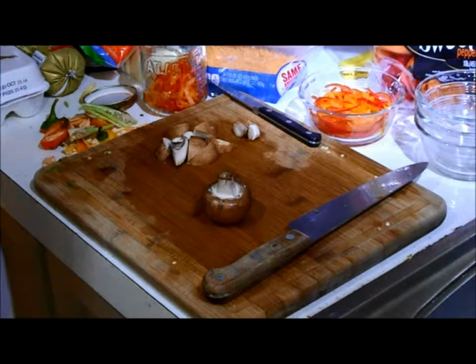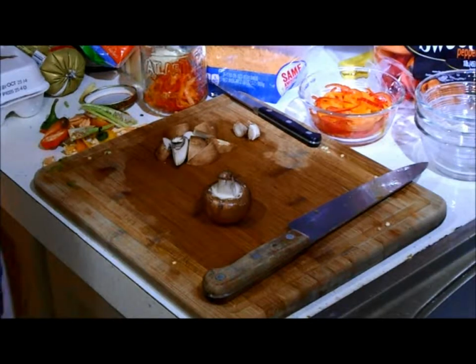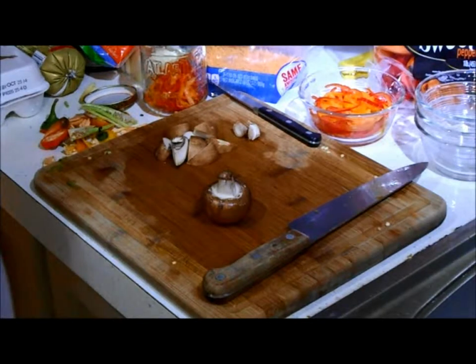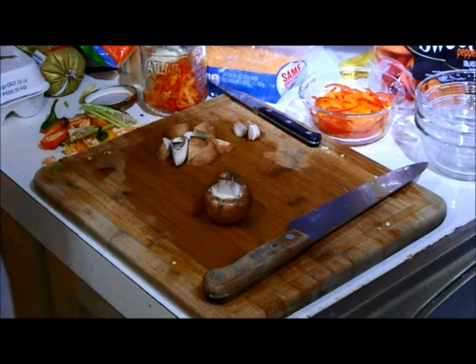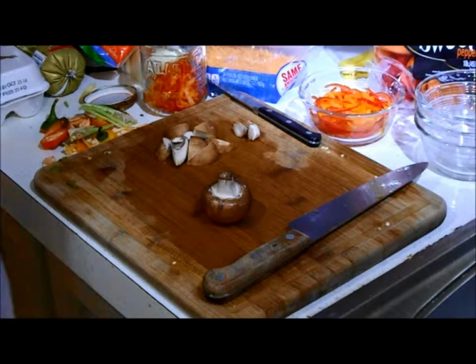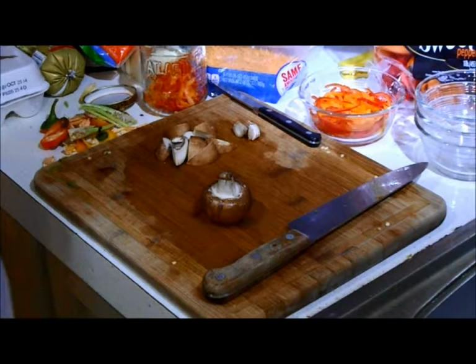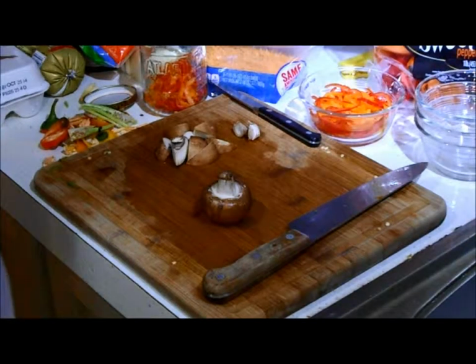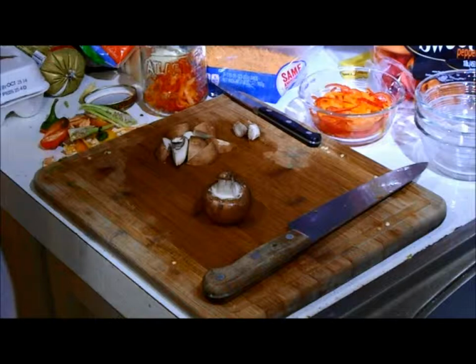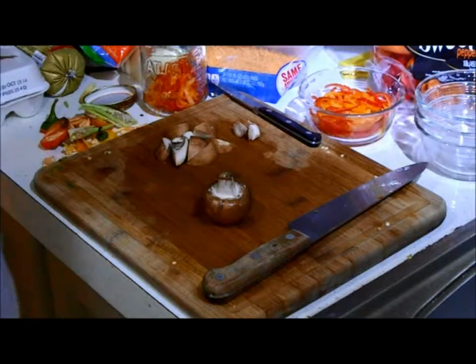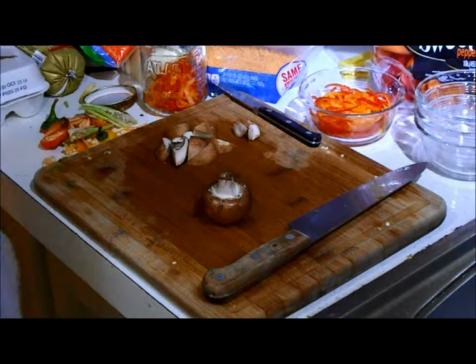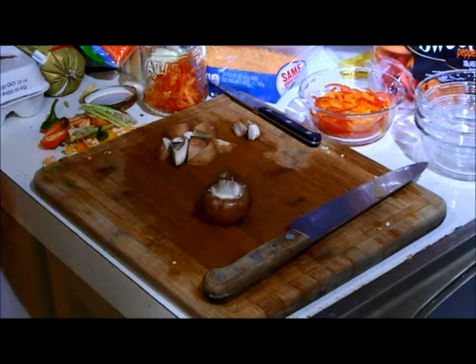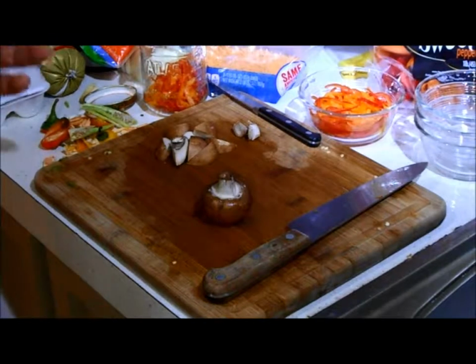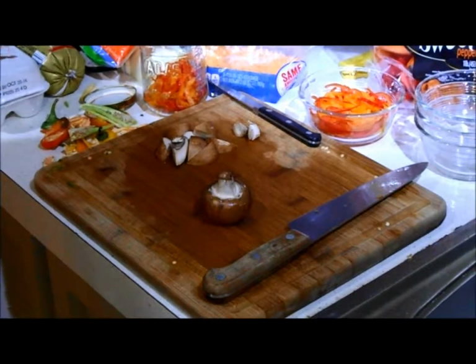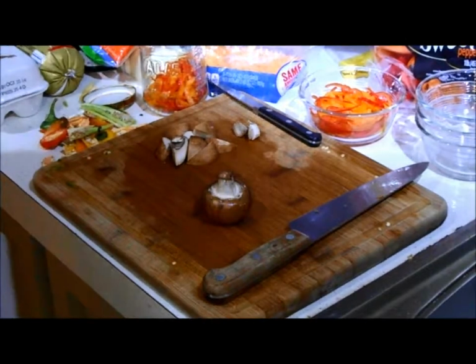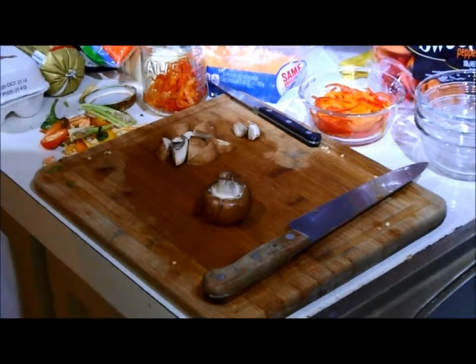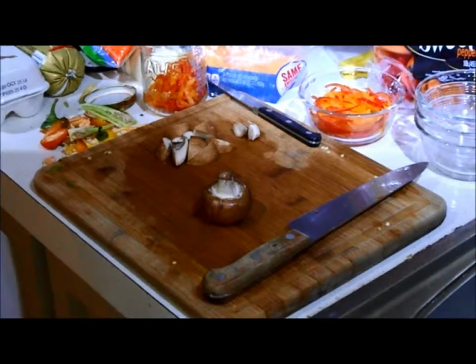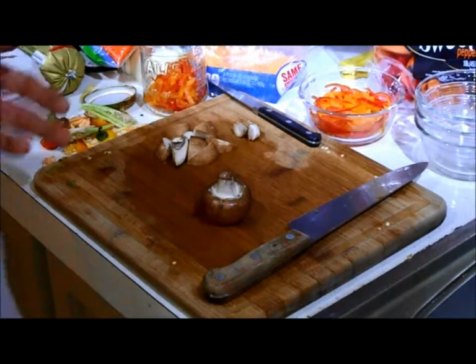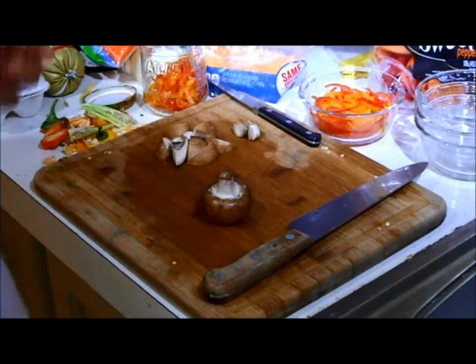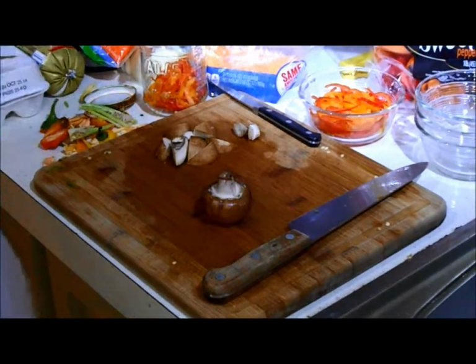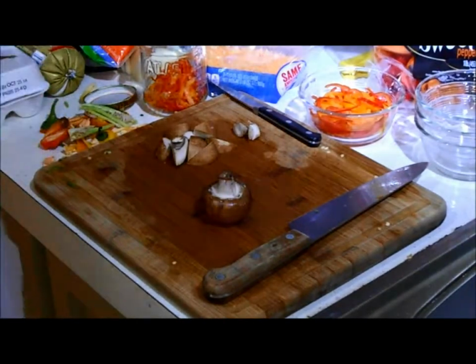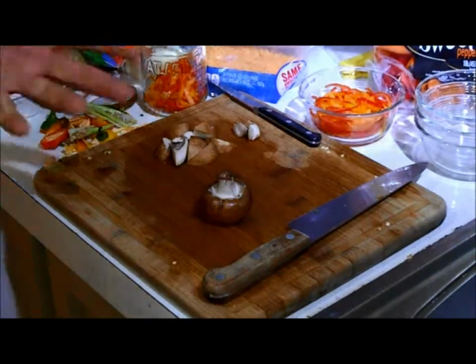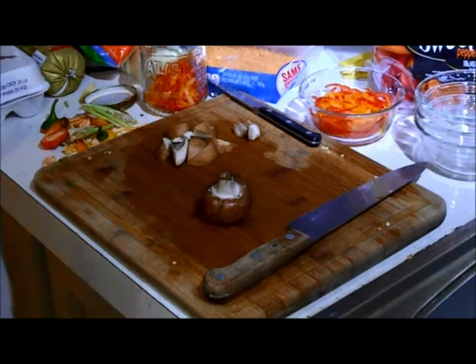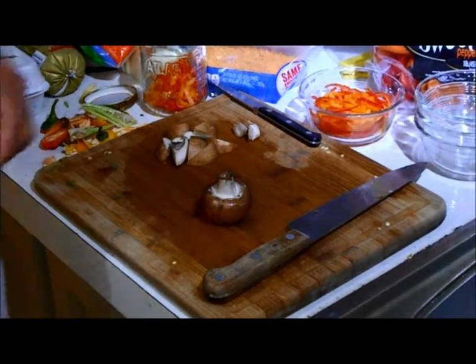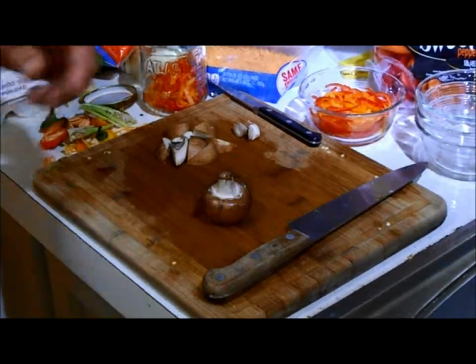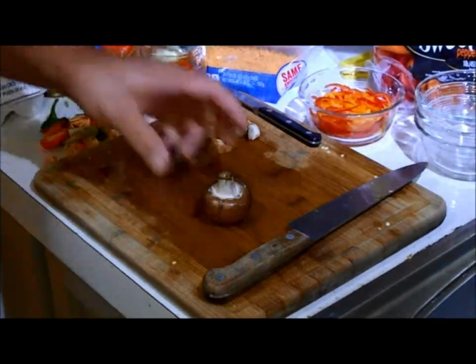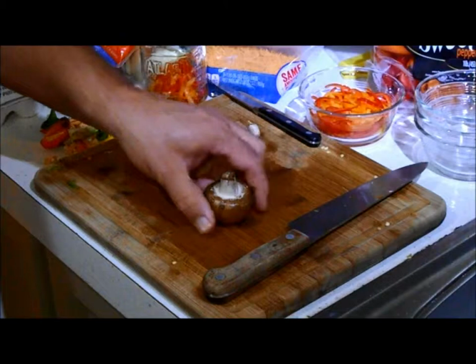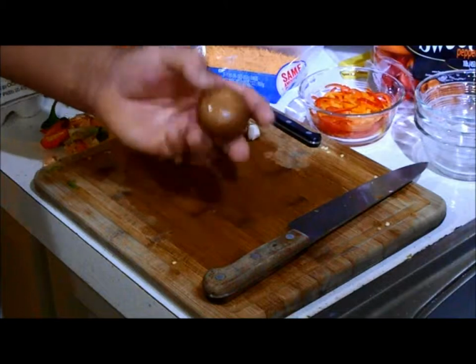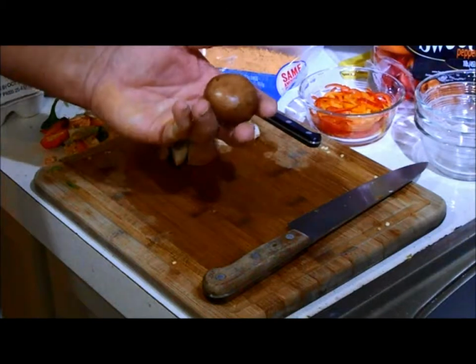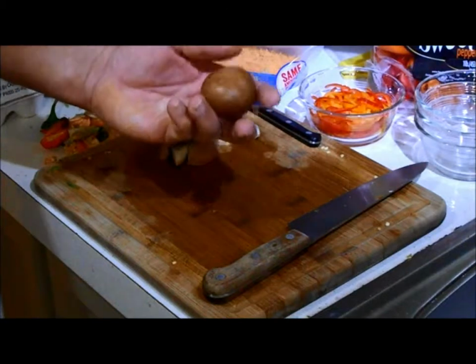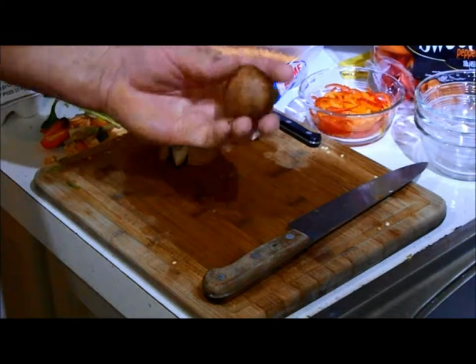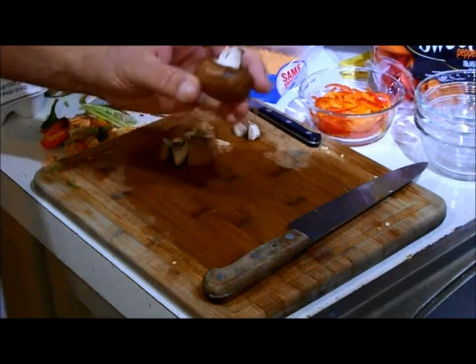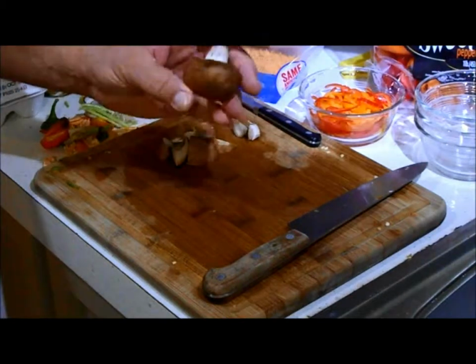Welcome back to Just Good Bits, good tips for life. Today we're going to cut mushrooms in wedges. We happen to have baby bellas here.